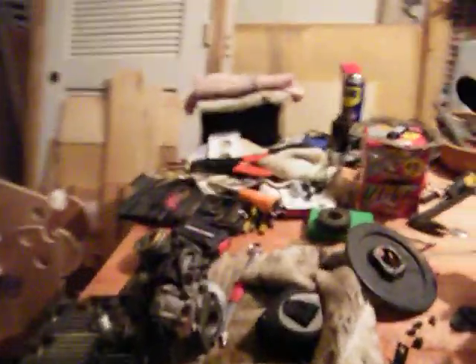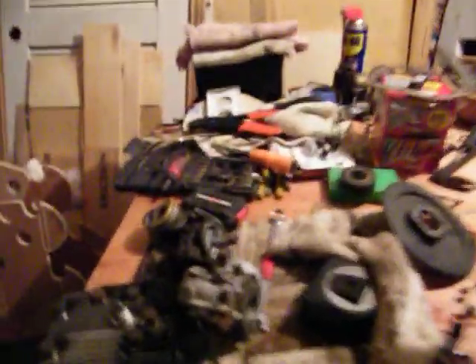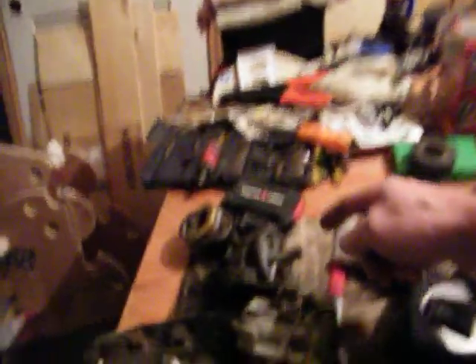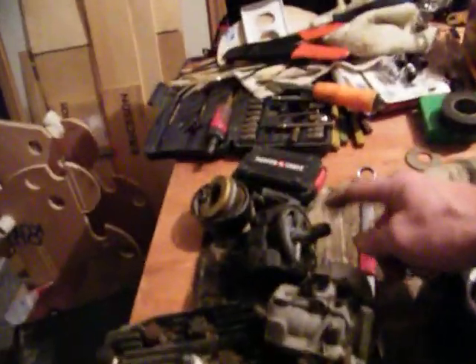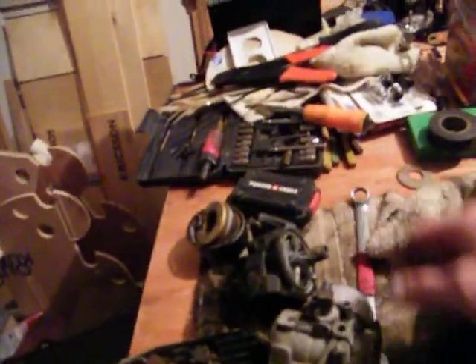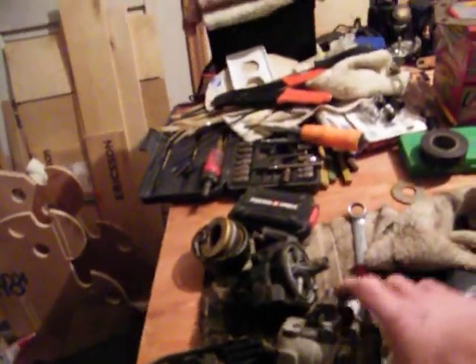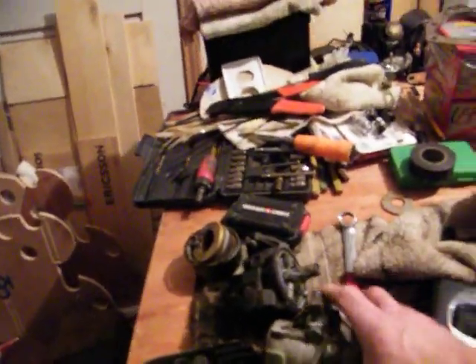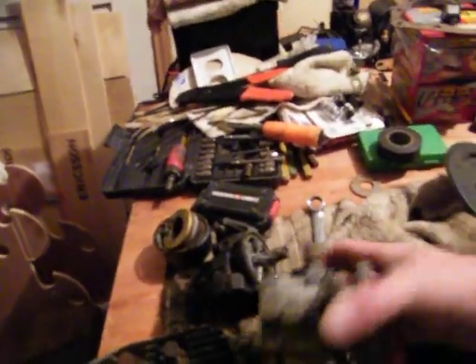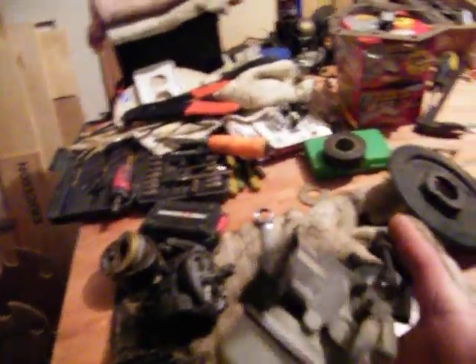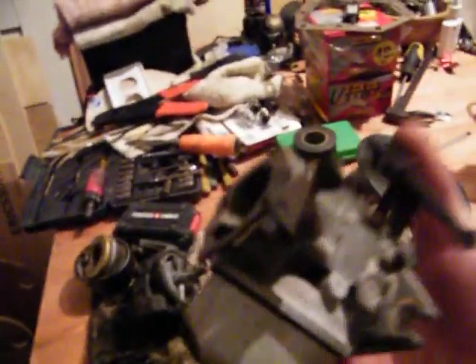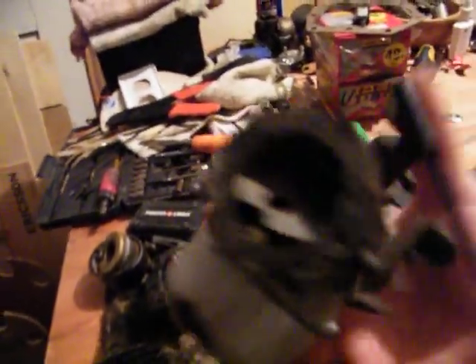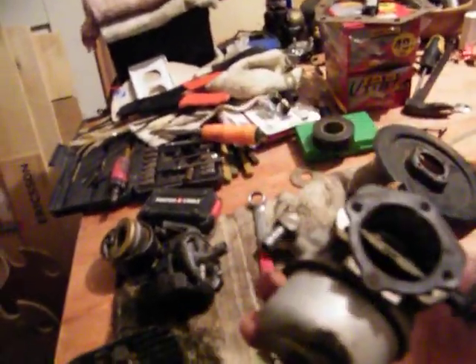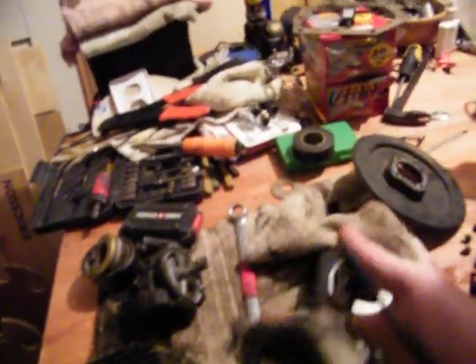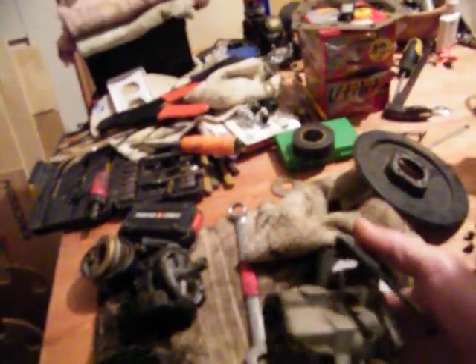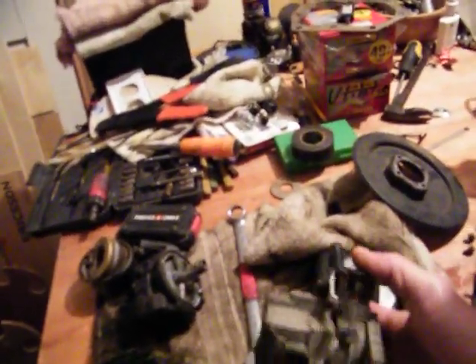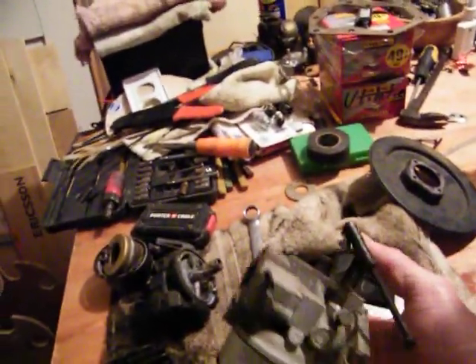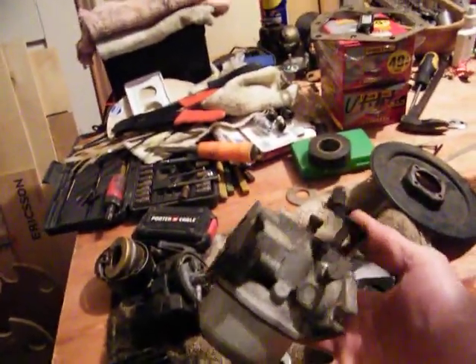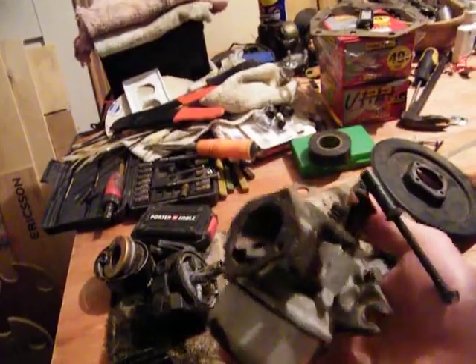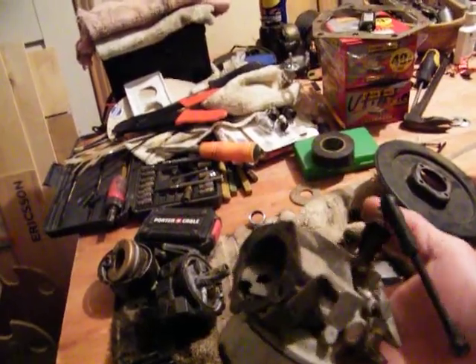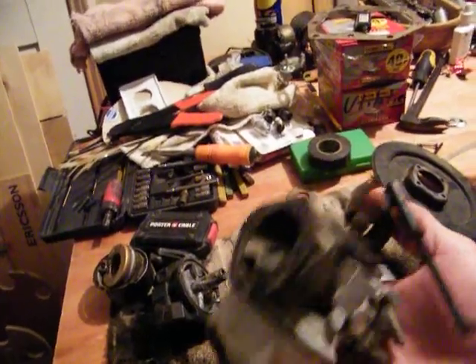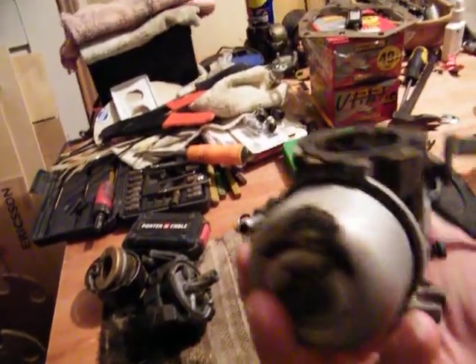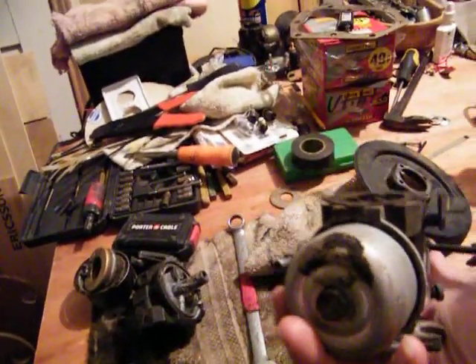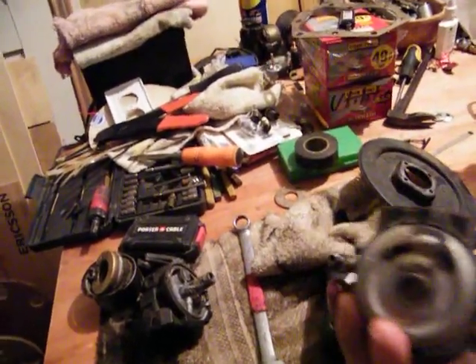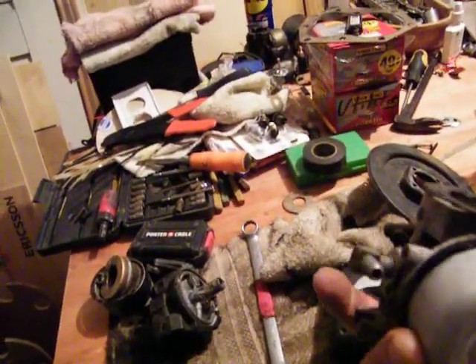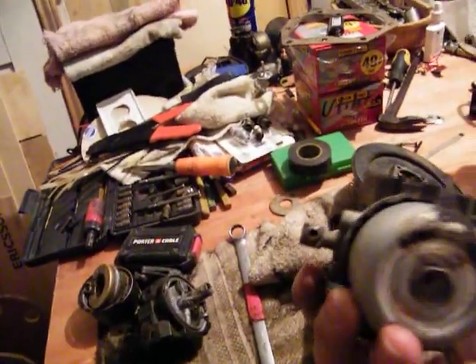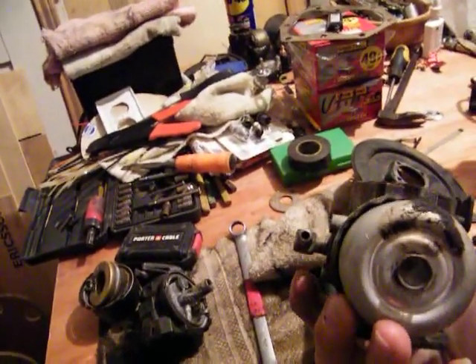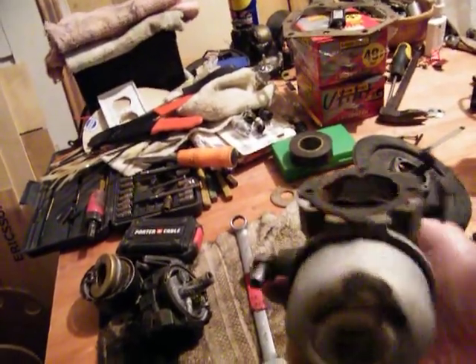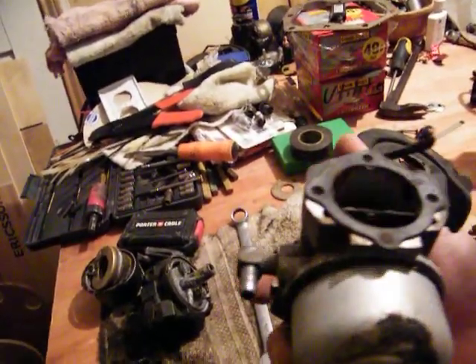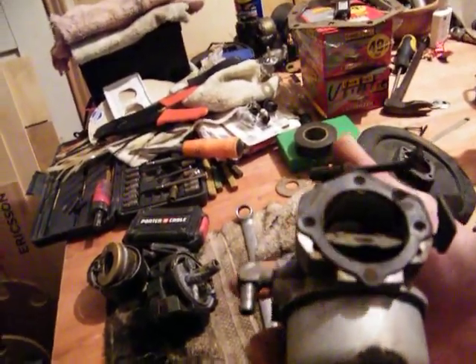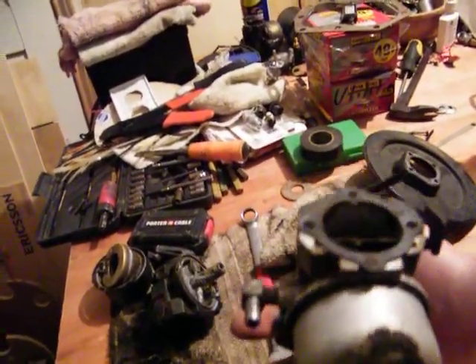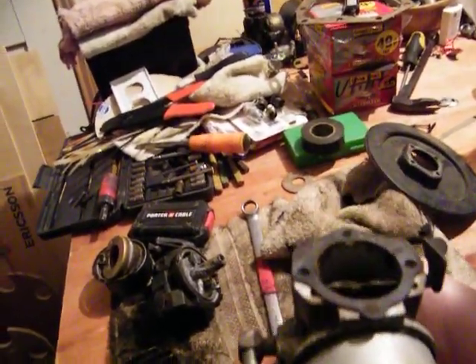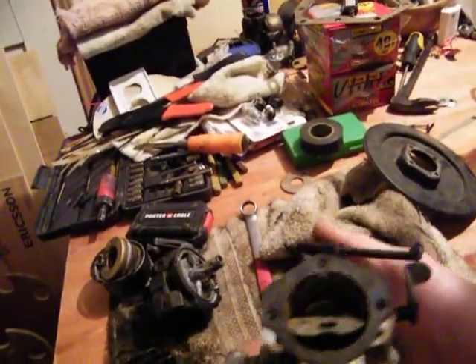Oh, this carb here is dead. And this is one off of it. I'm going to check it out — everything's smooth, smooth going. So I'm going to pull it apart and see what's up with it, see if everything's good.